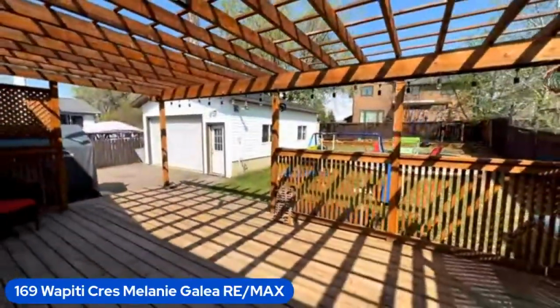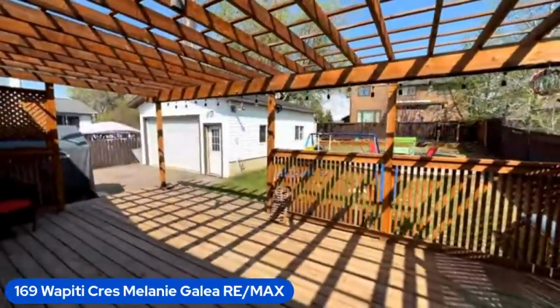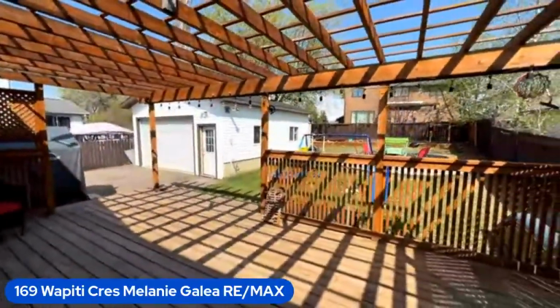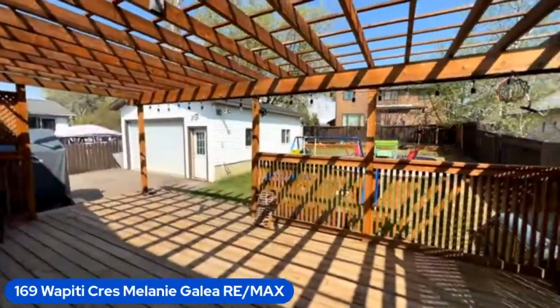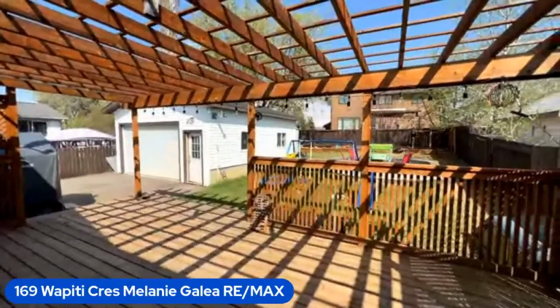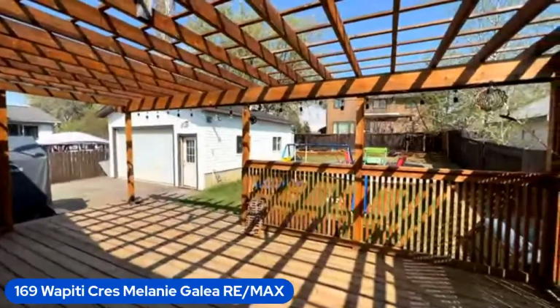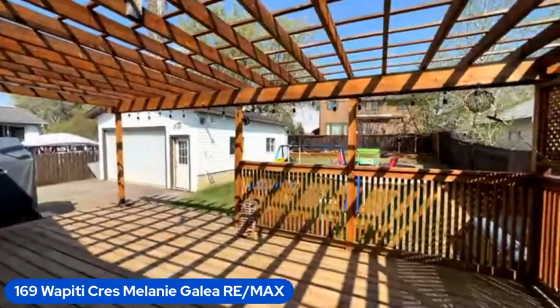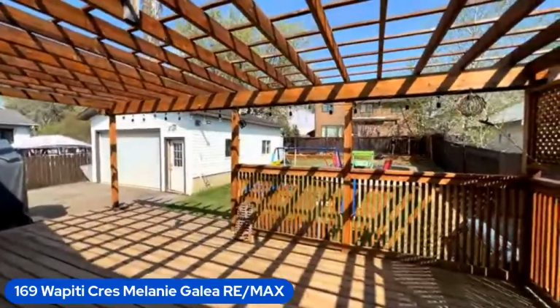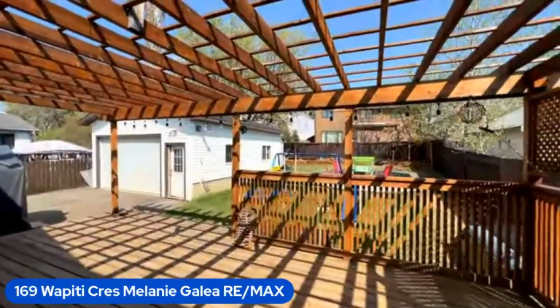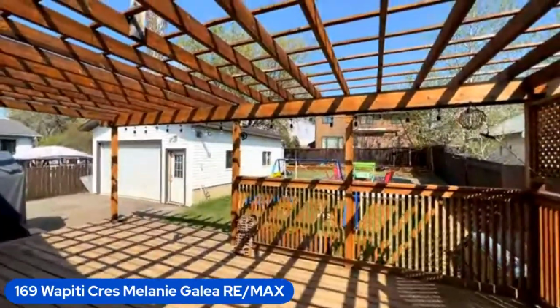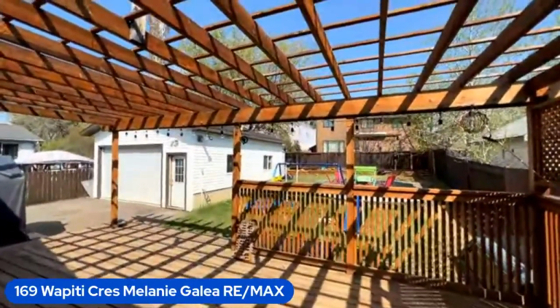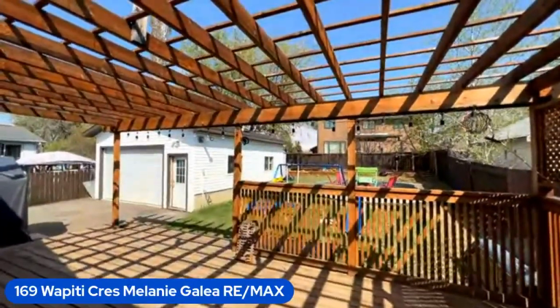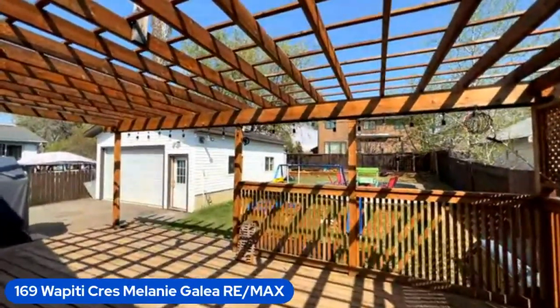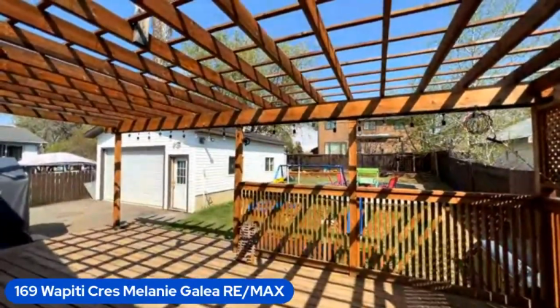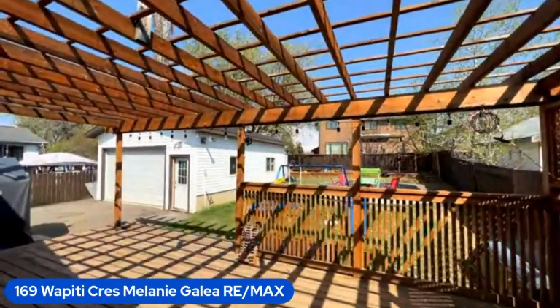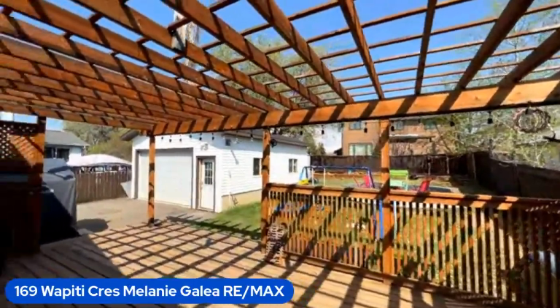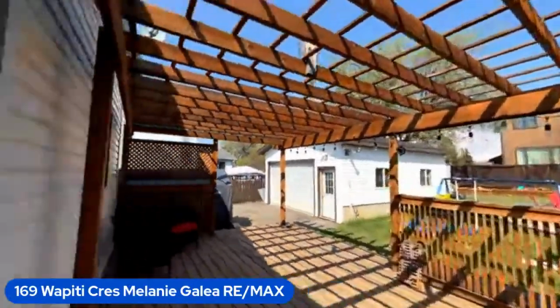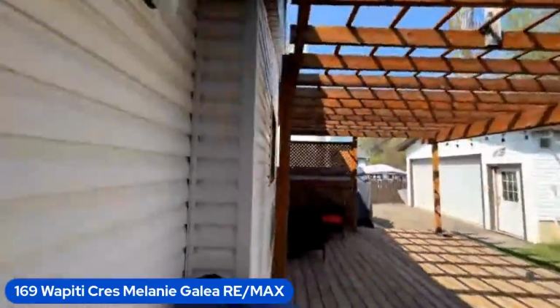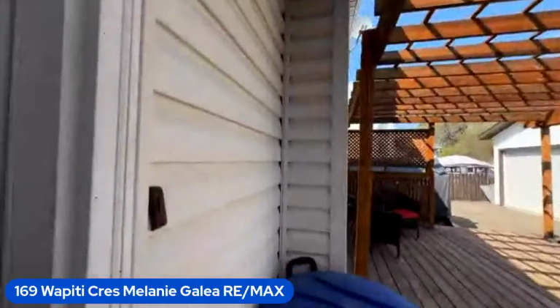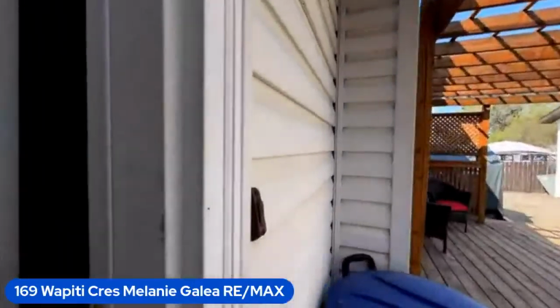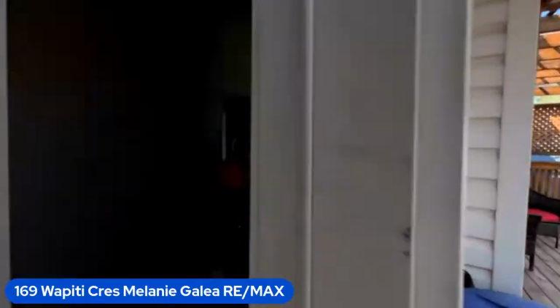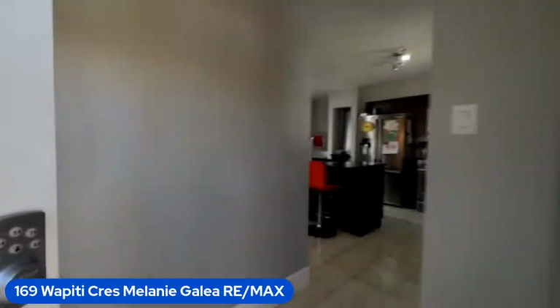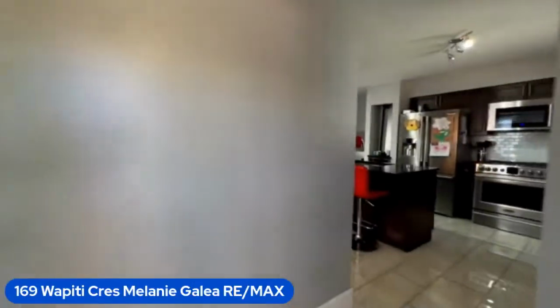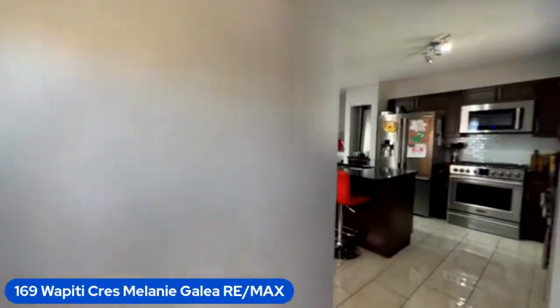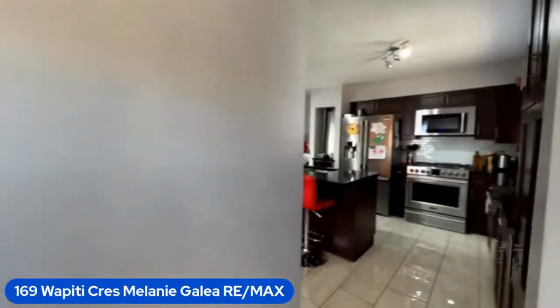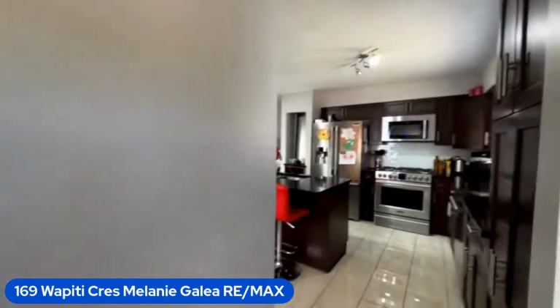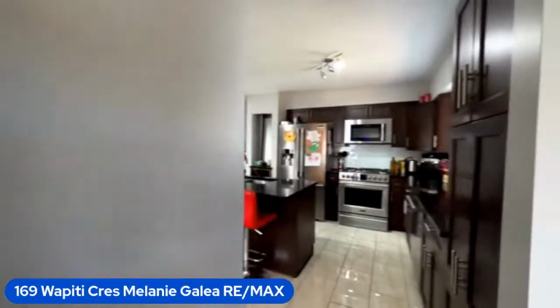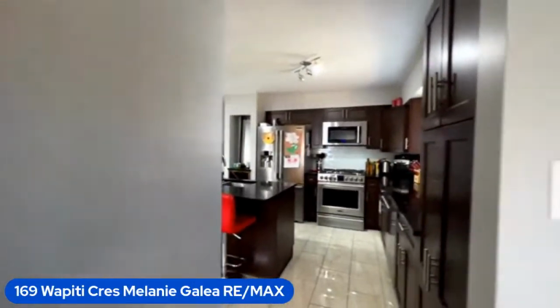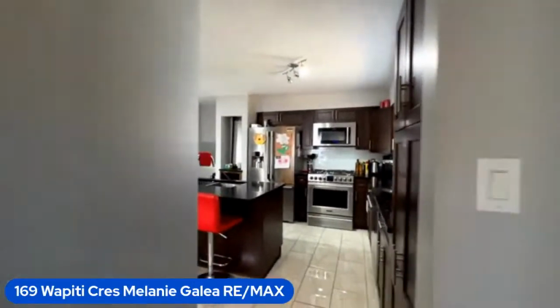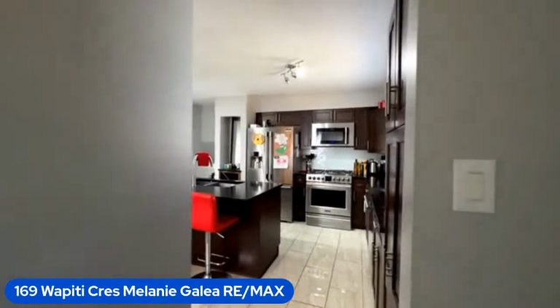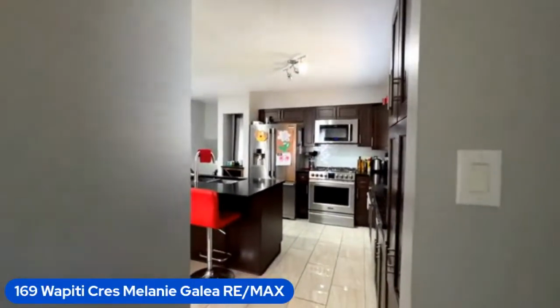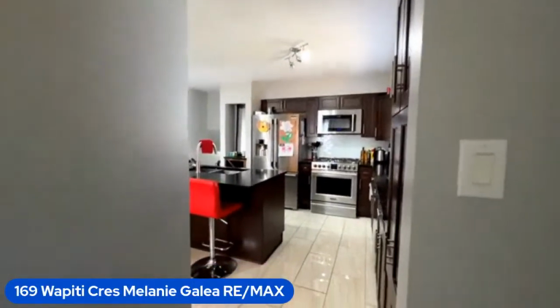We're at 169 Wapiti — the price, we just dropped the price. We were at $509,900. Let's see these renovations. First off, the kitchen.